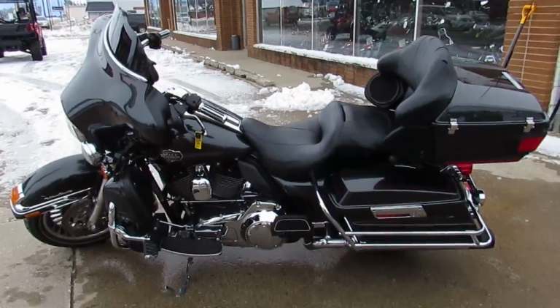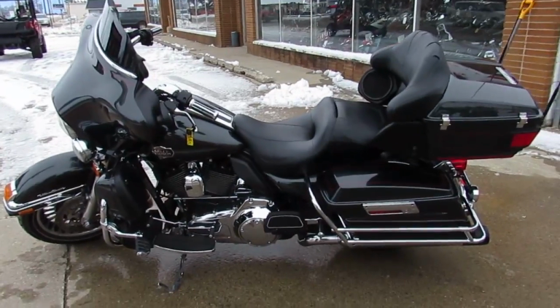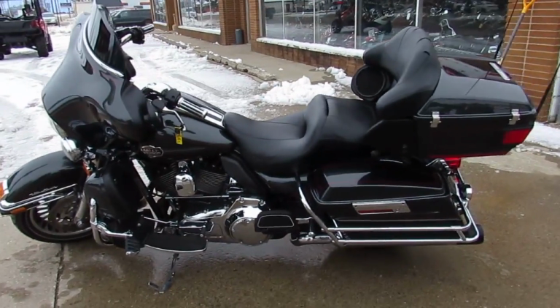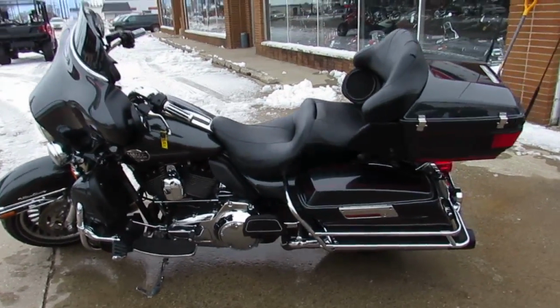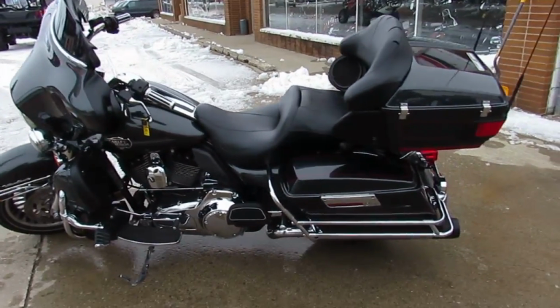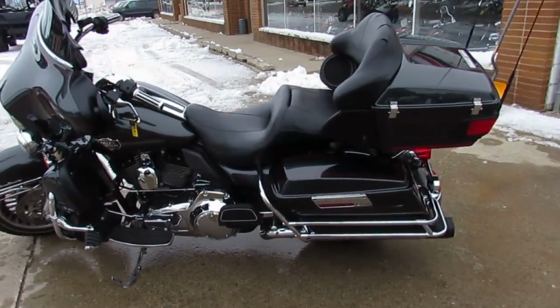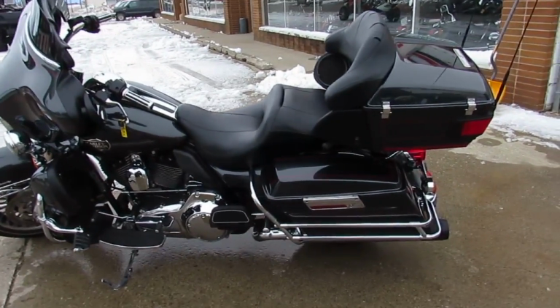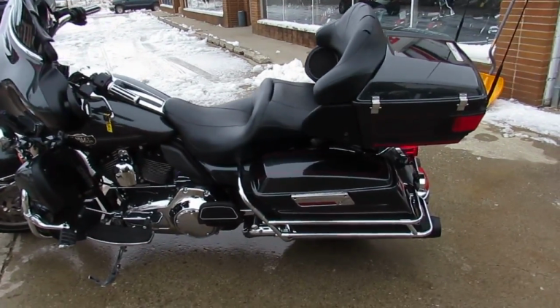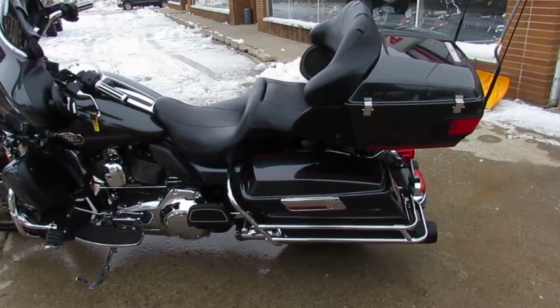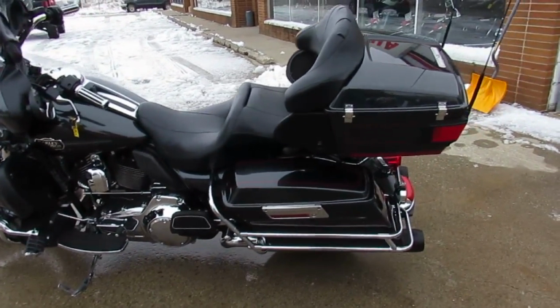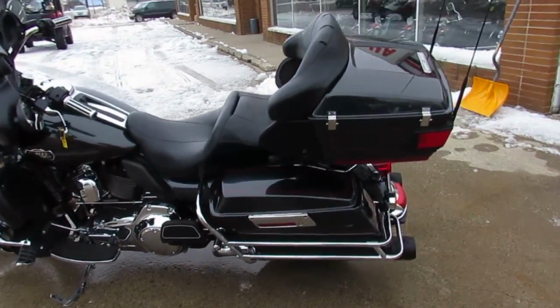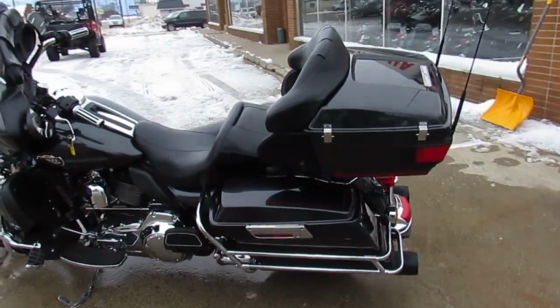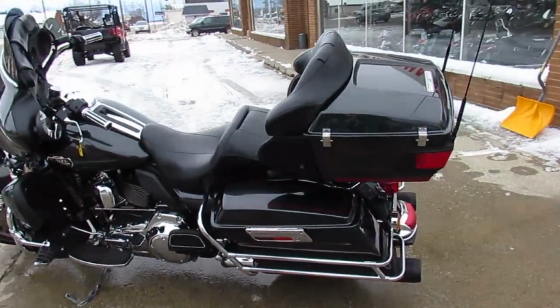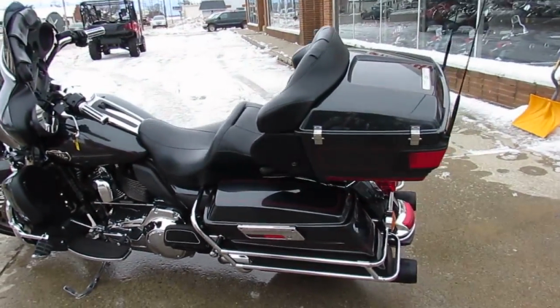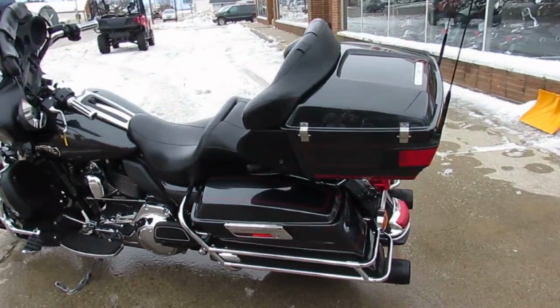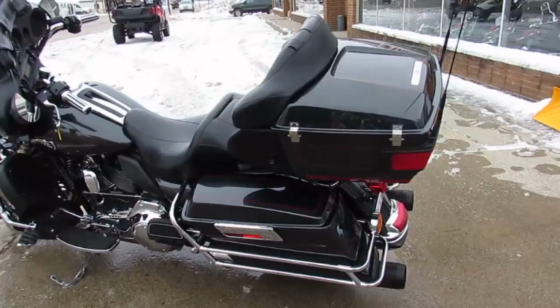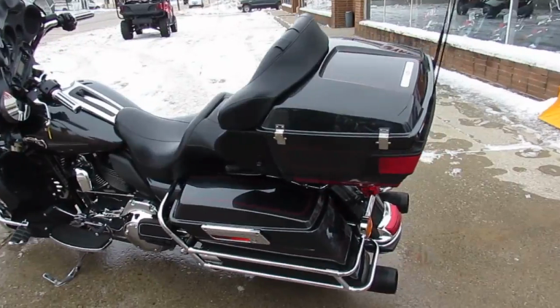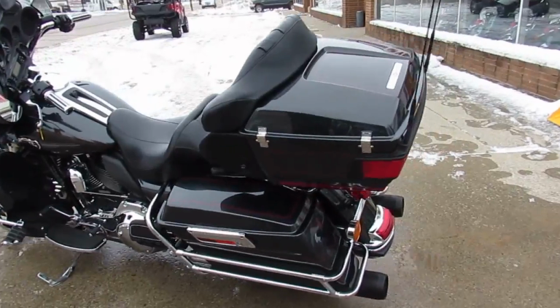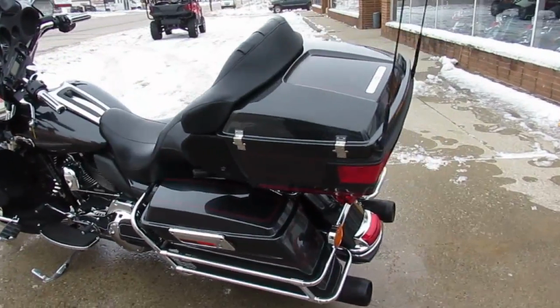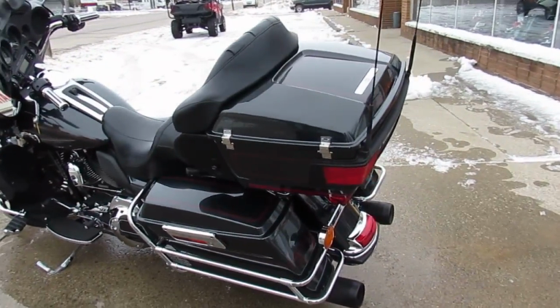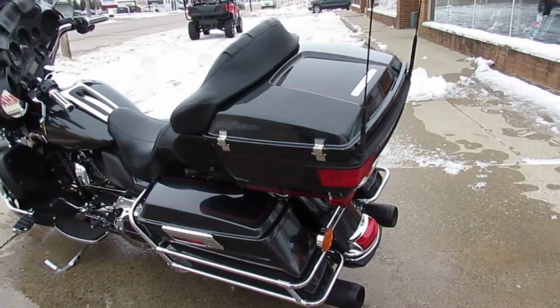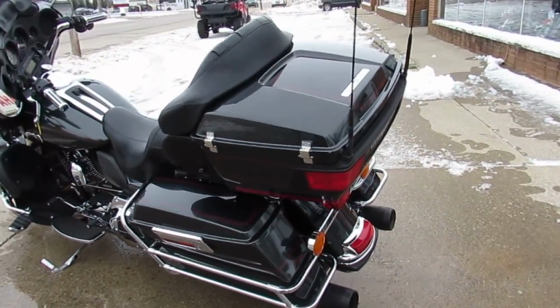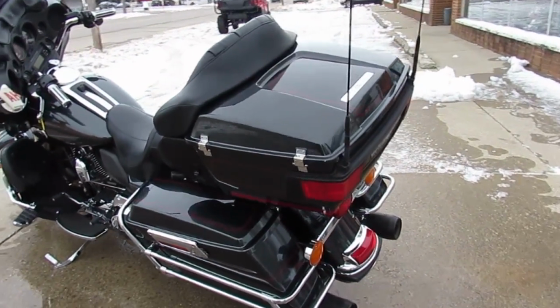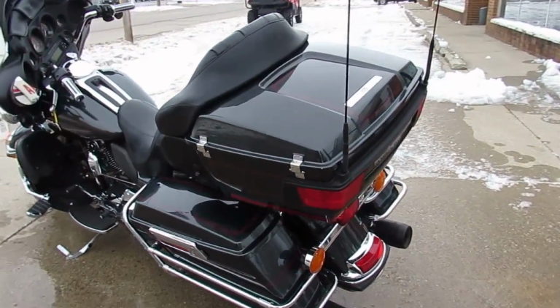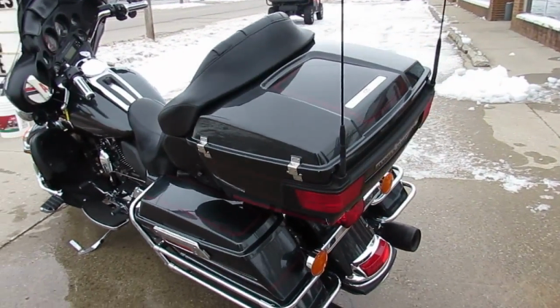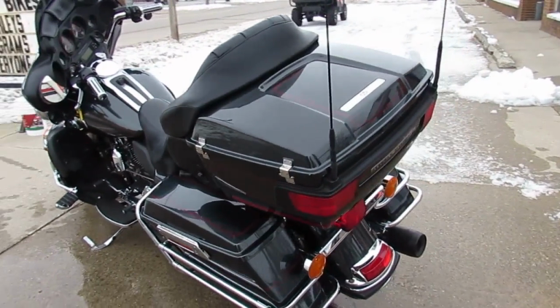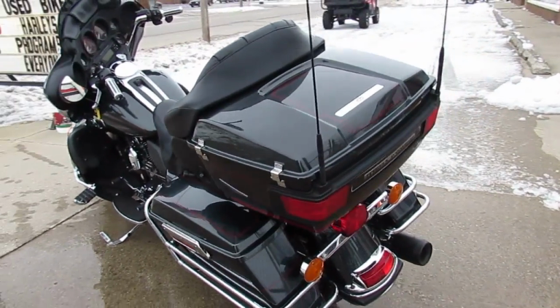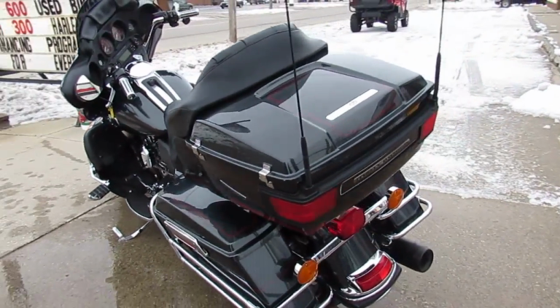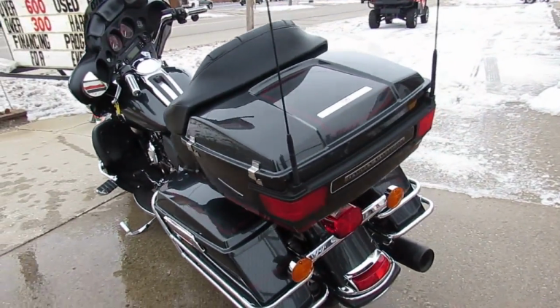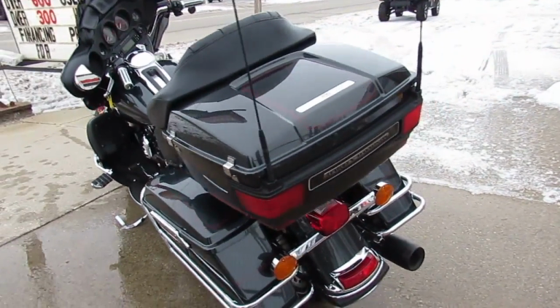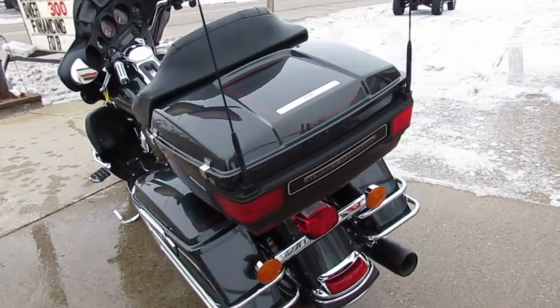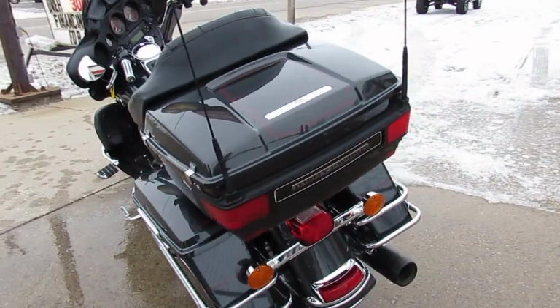Hey guys, Aaron and Andrew at Approval Powersports. We got over 400 used Harley-Davidsons in the showroom for sale. We've got almost 100 of these Ultra Classics.